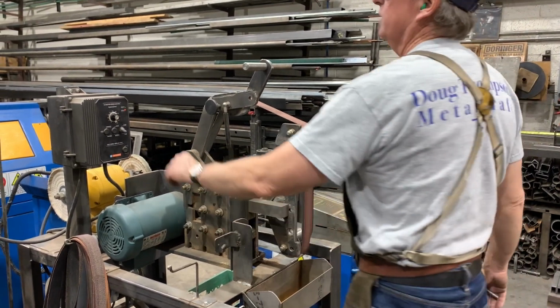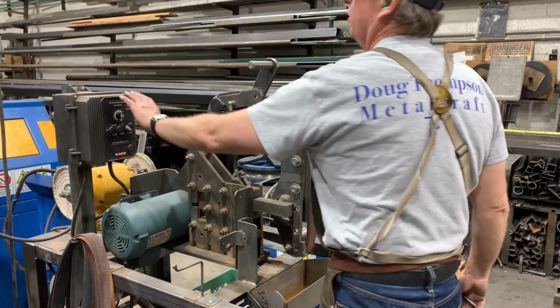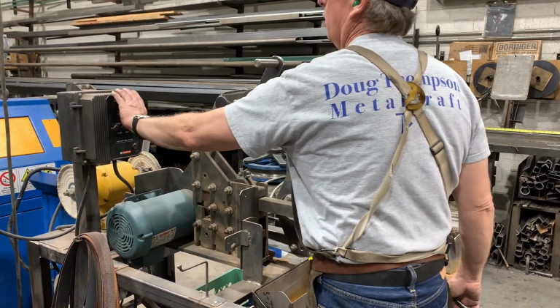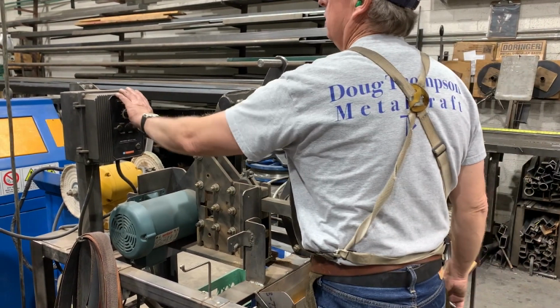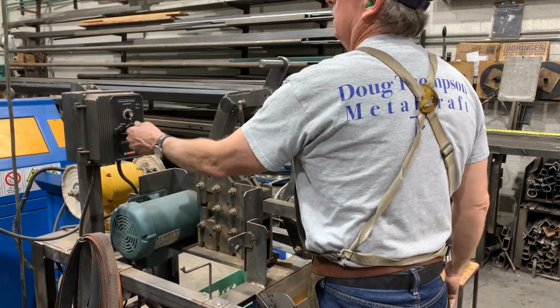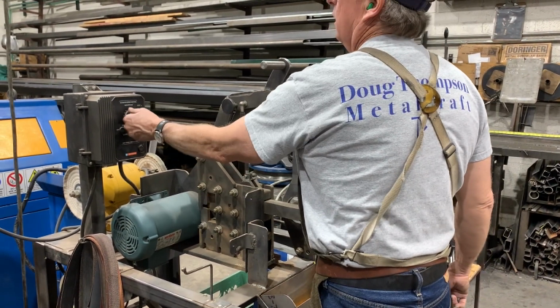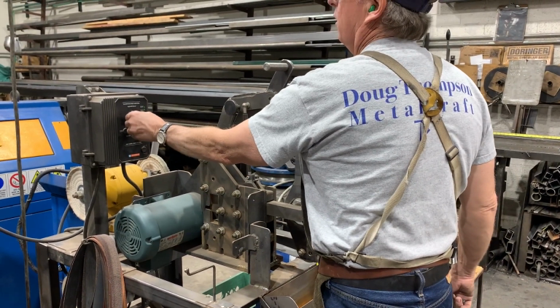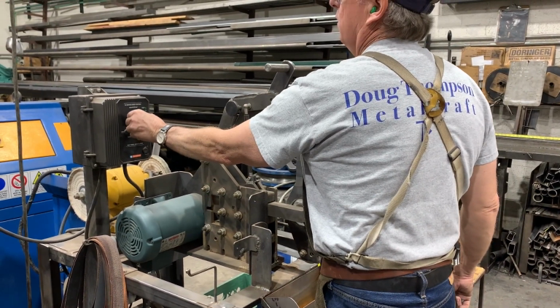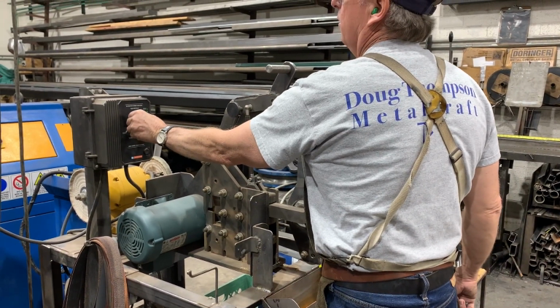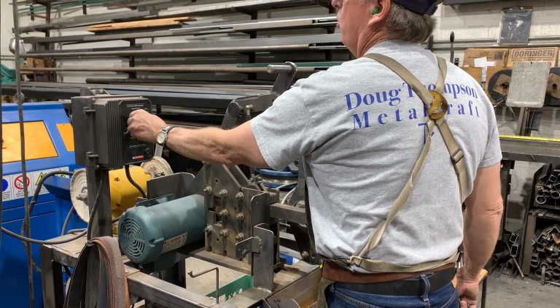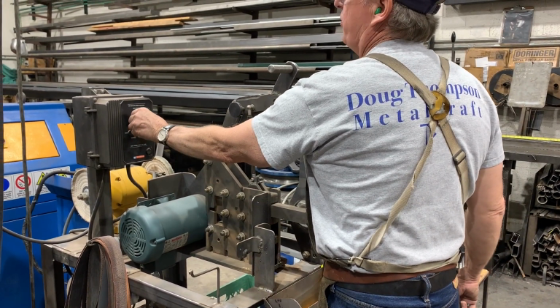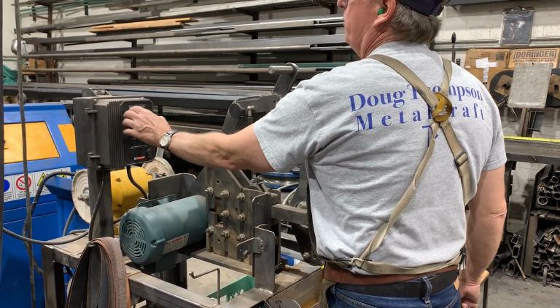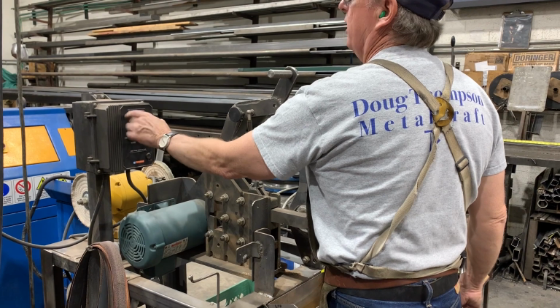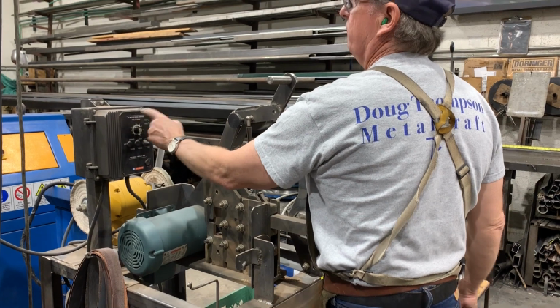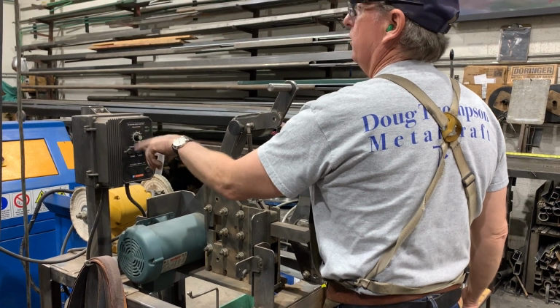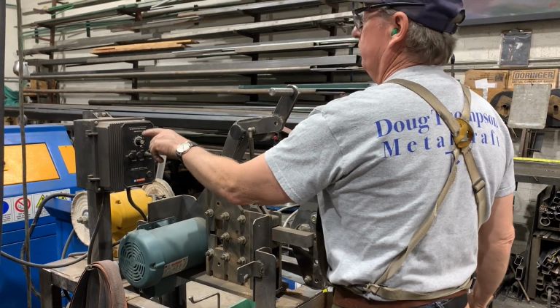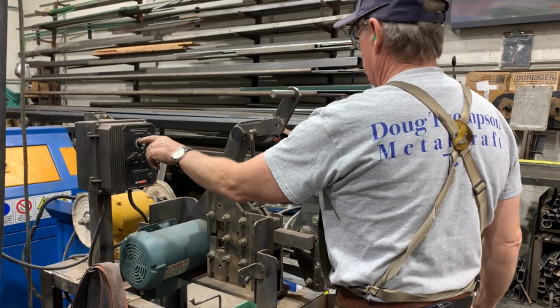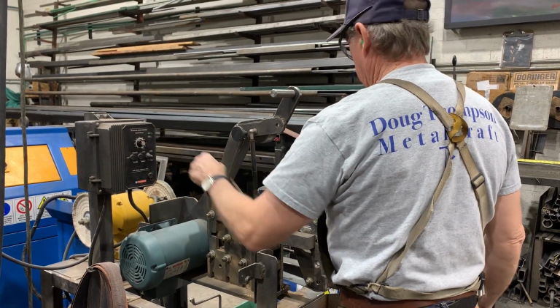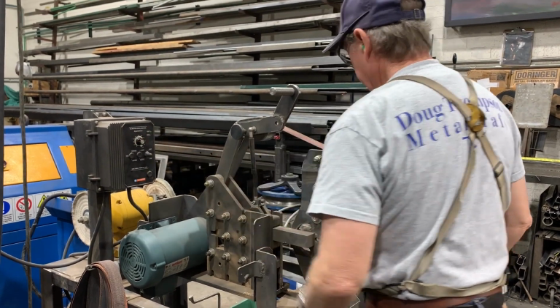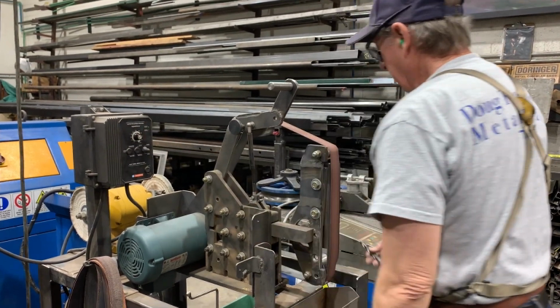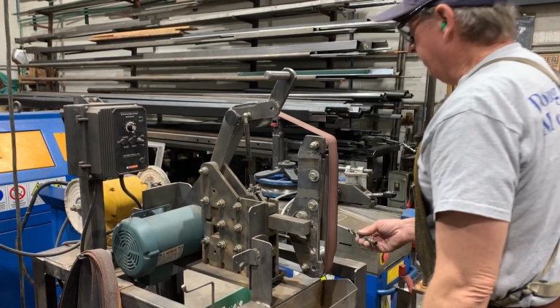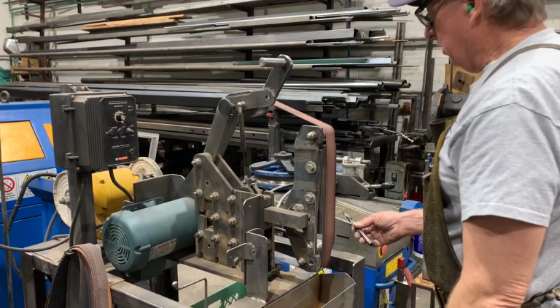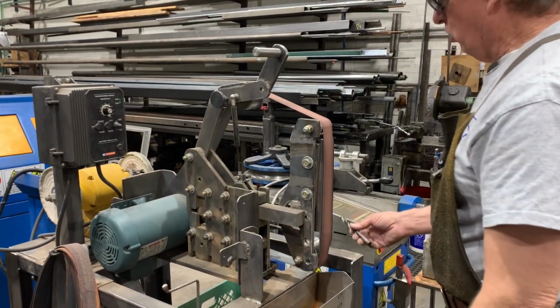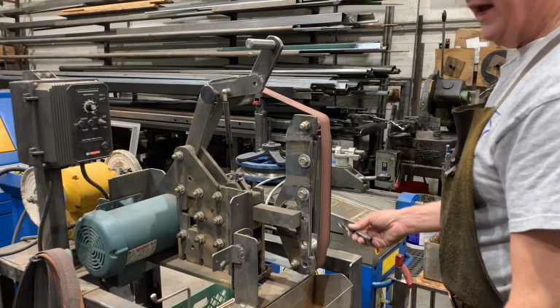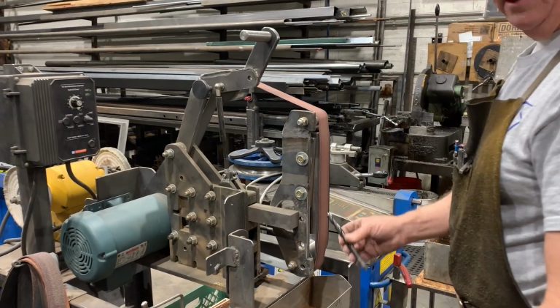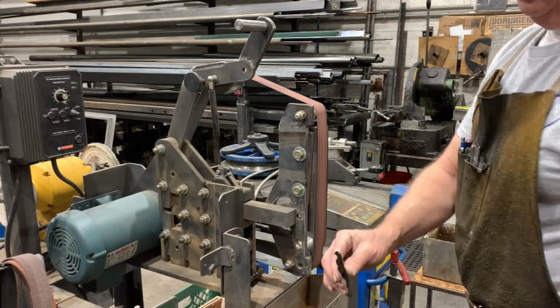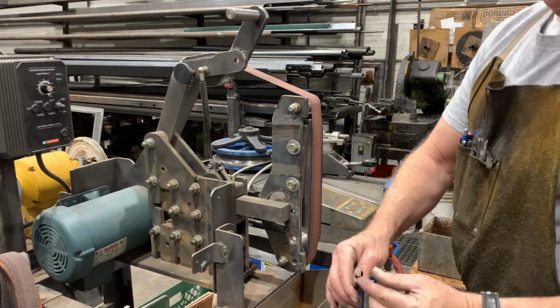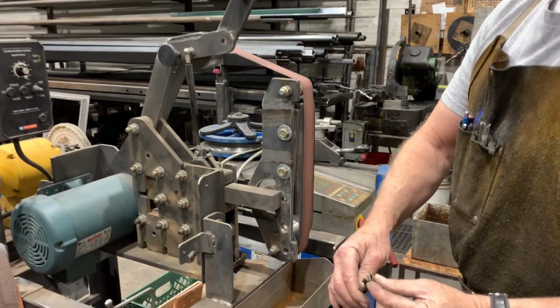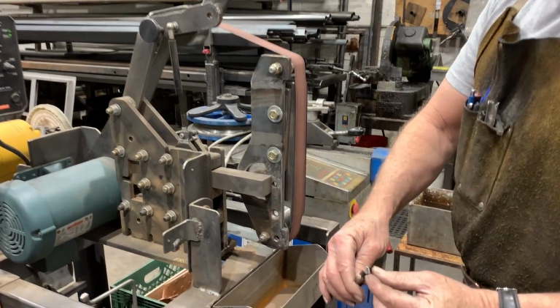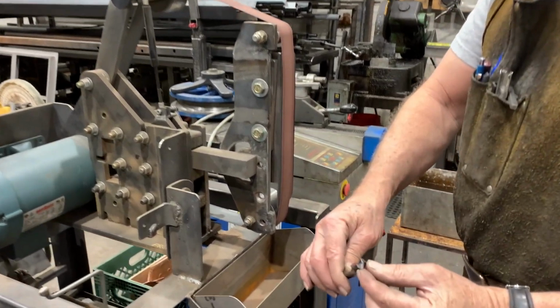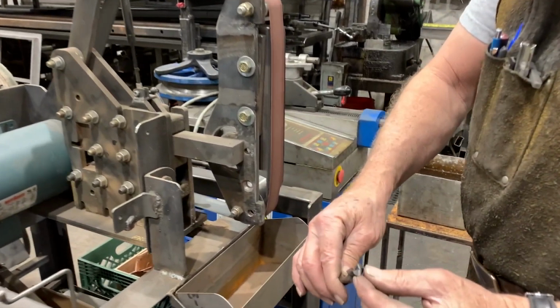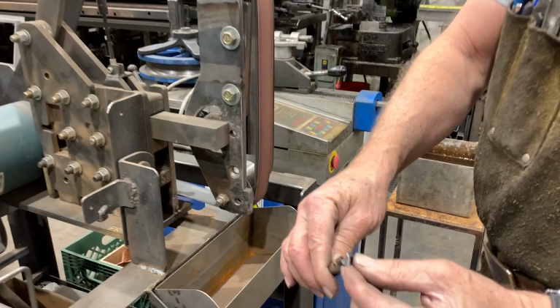I'm going to turn it on. I'll go about 30% of the speed value, and then I'm just going to go by hand and tune up this drill bit.